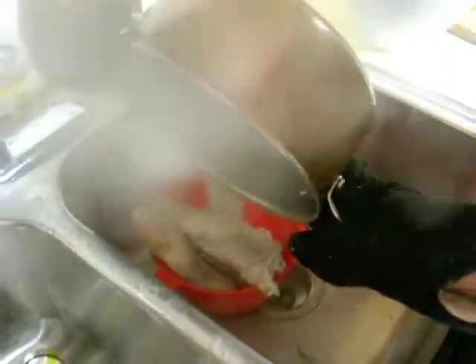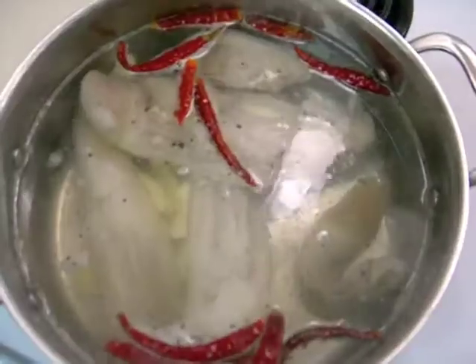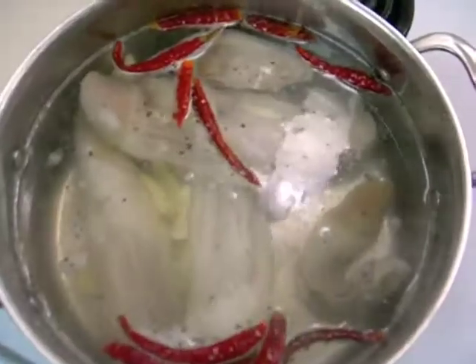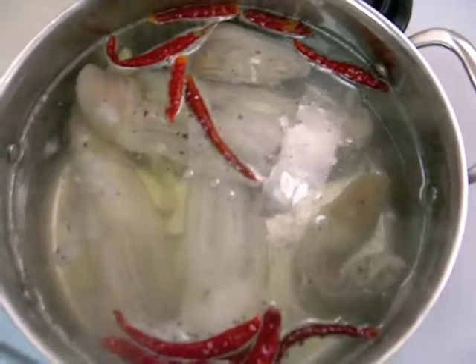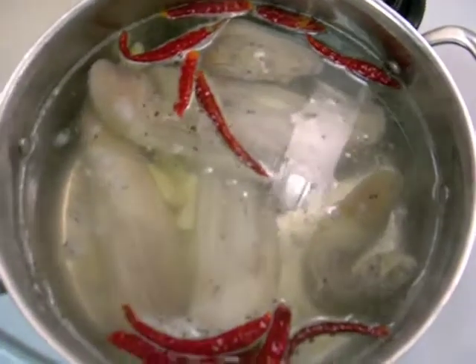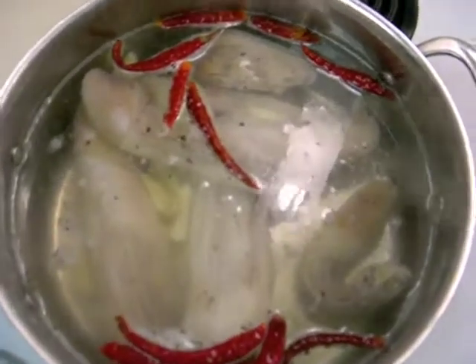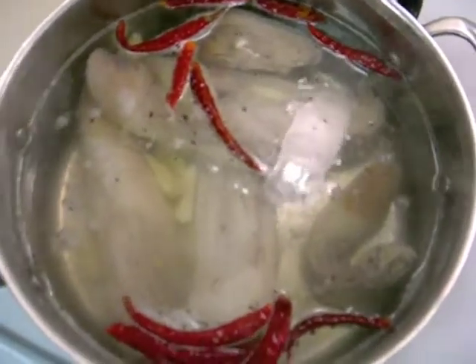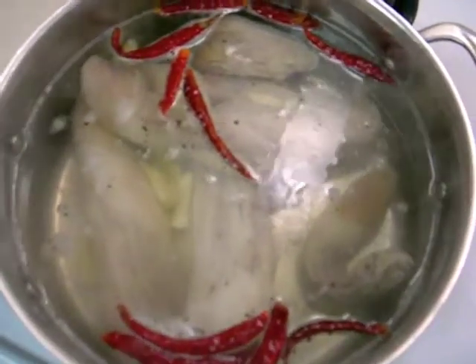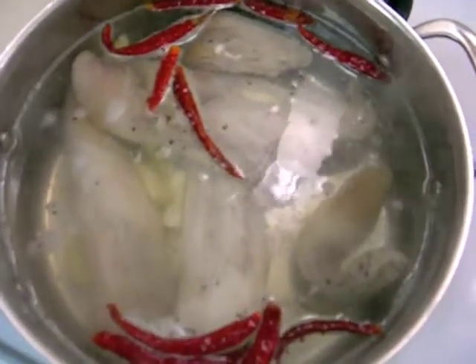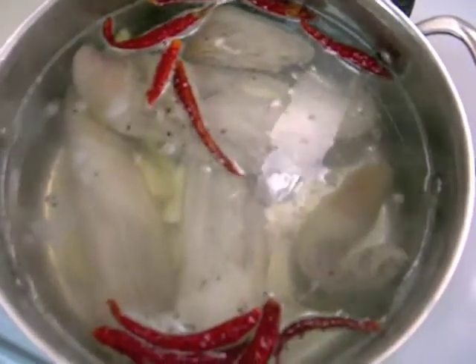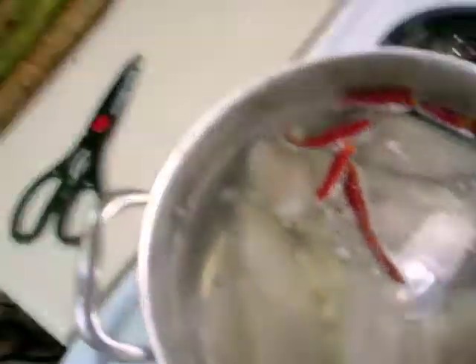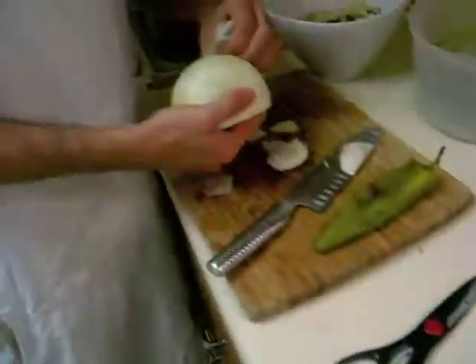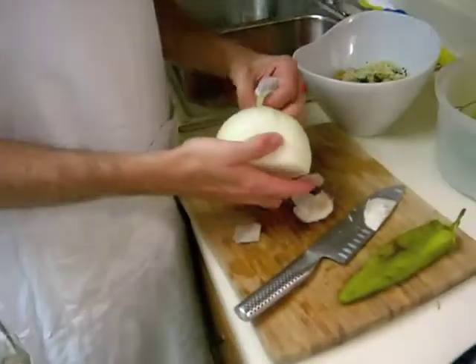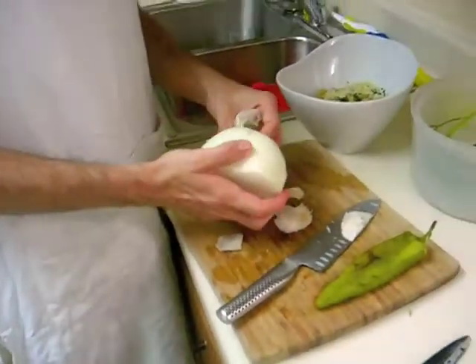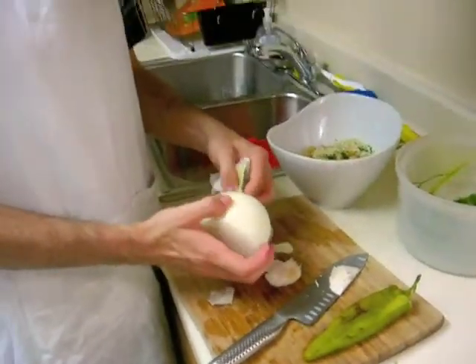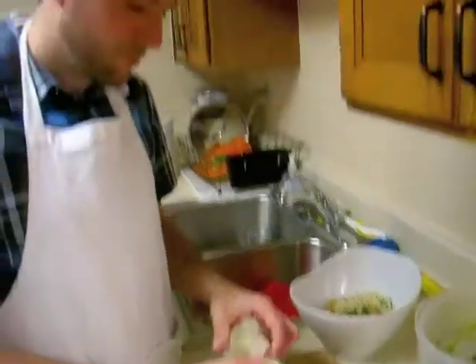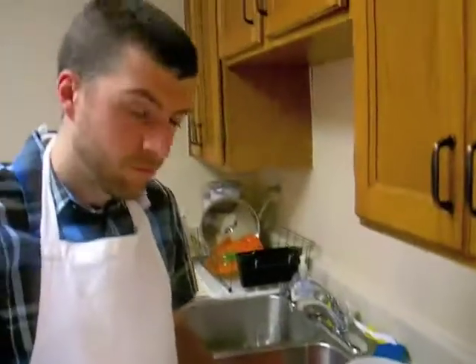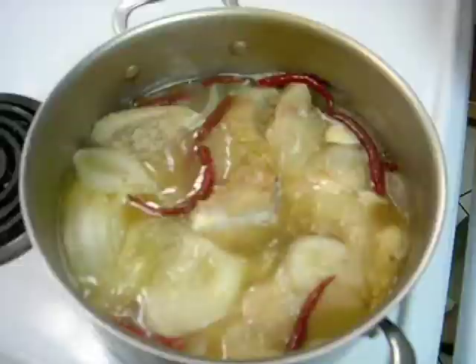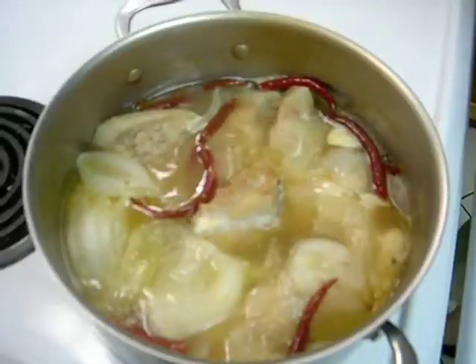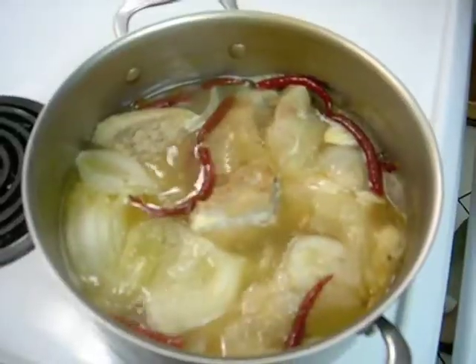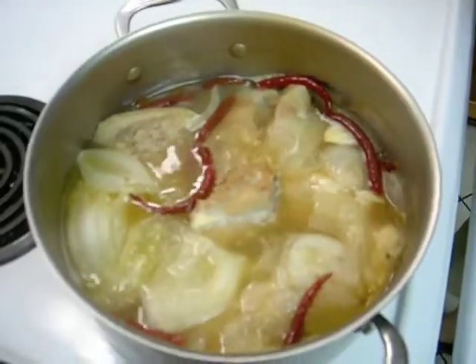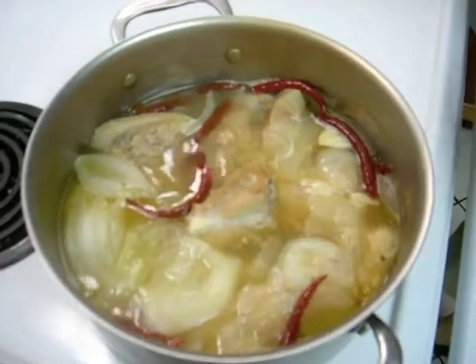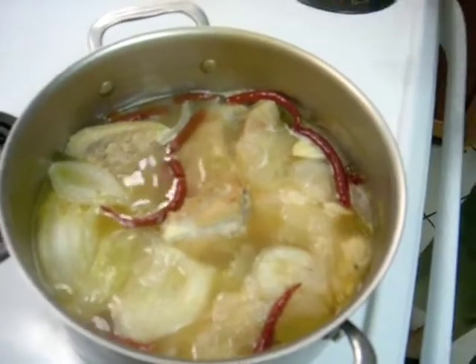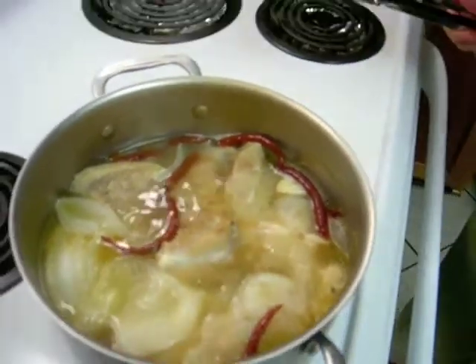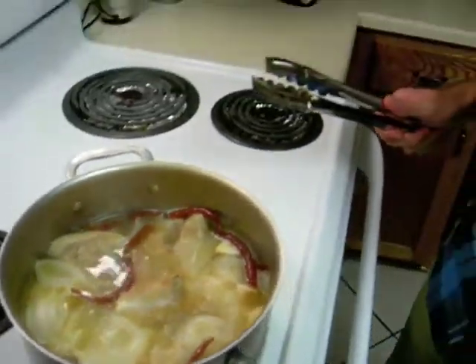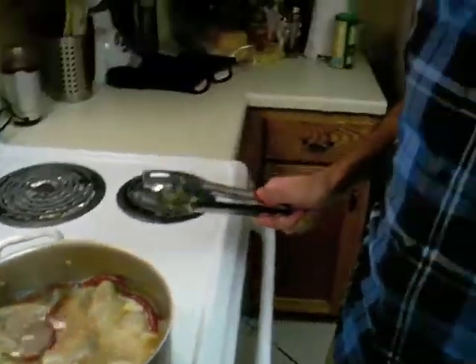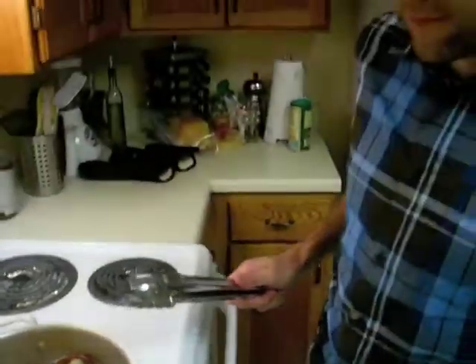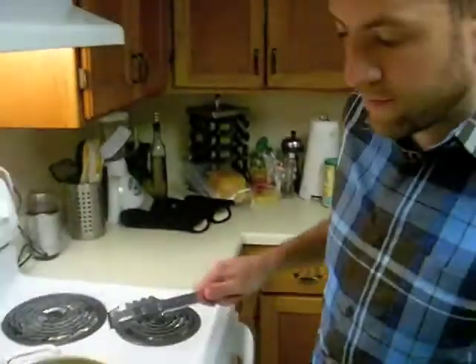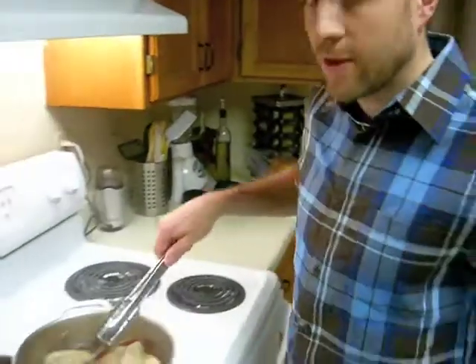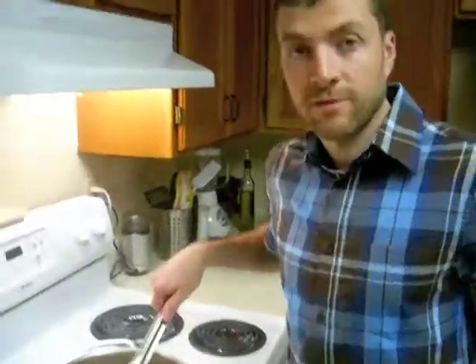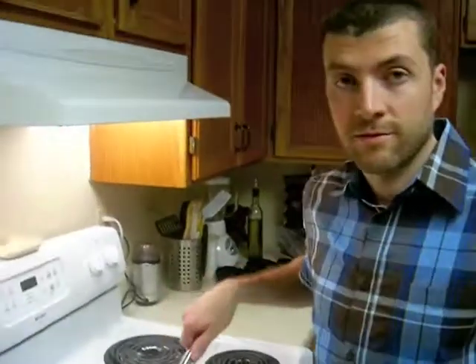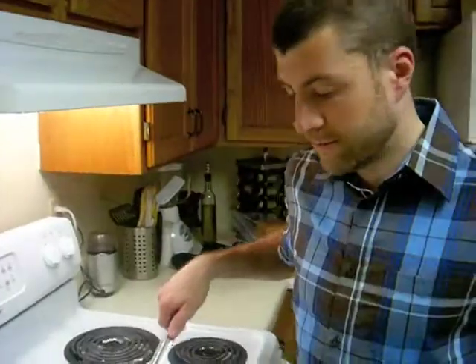Our guys ended up back in the pot with some chilies and garlic and David is just getting the onion ready. Now these guys have braised for 2 hours and it's working time.